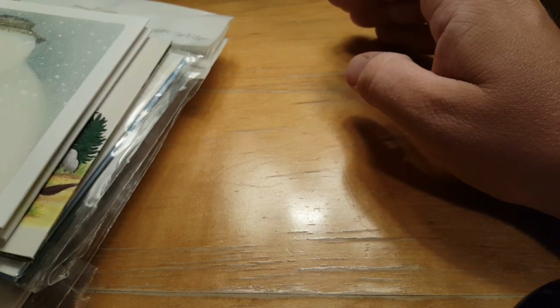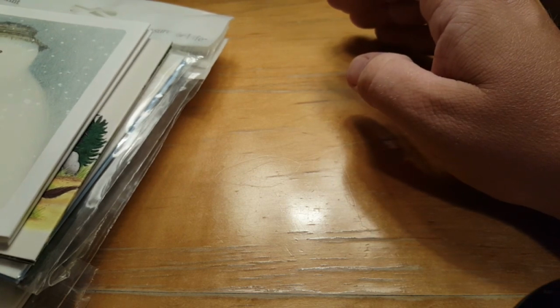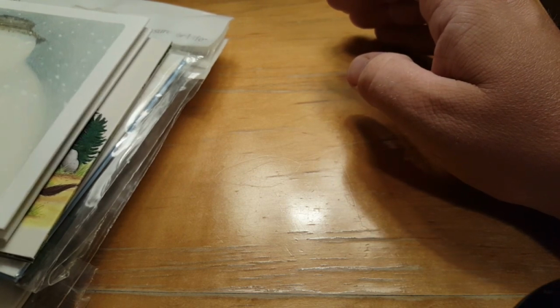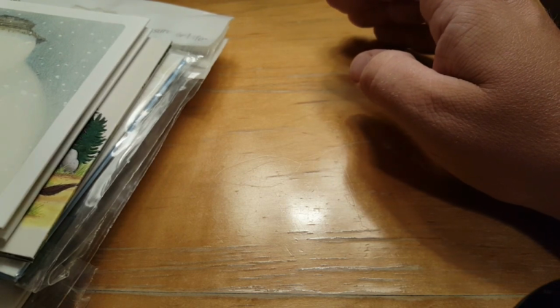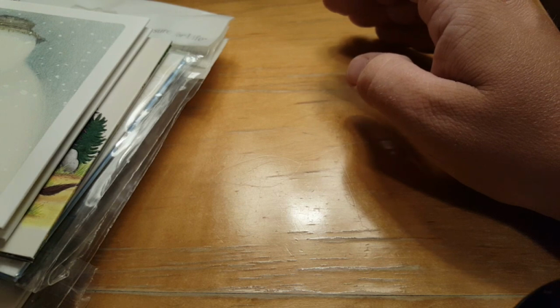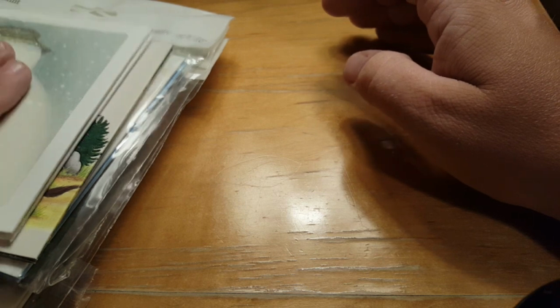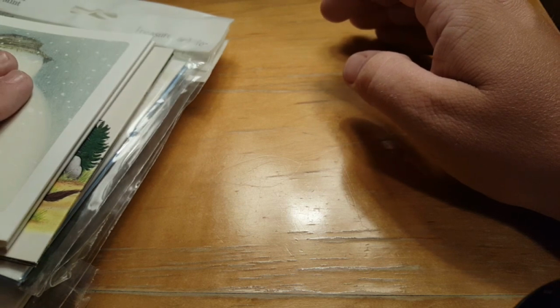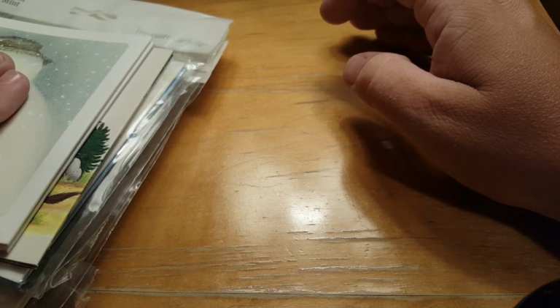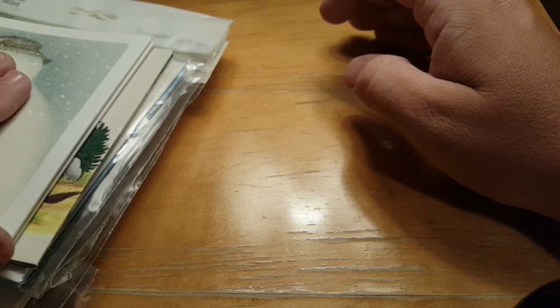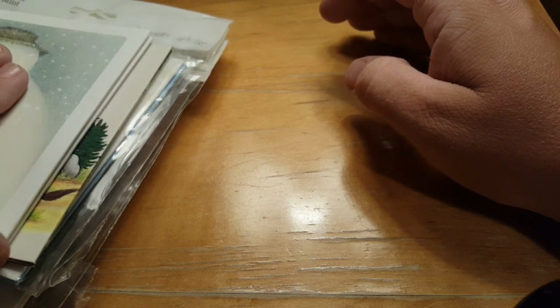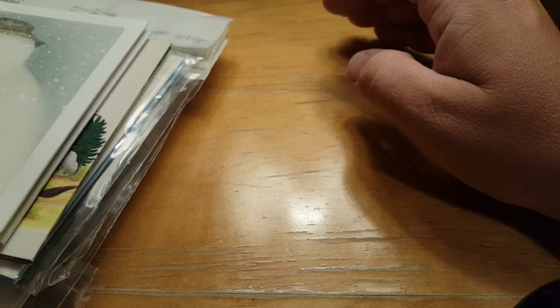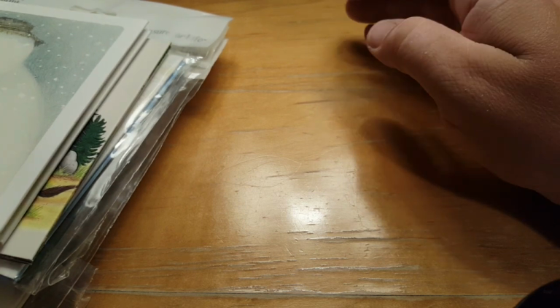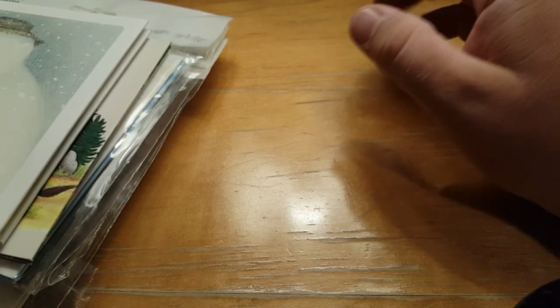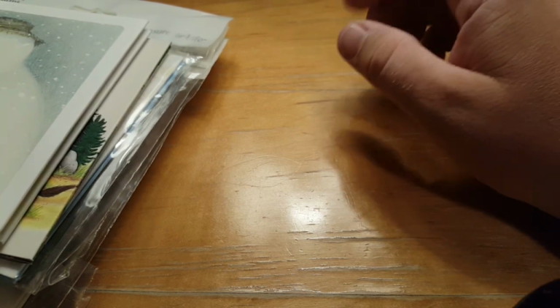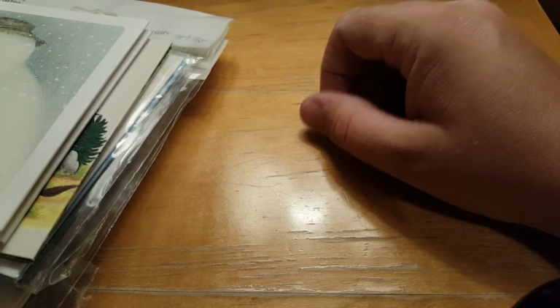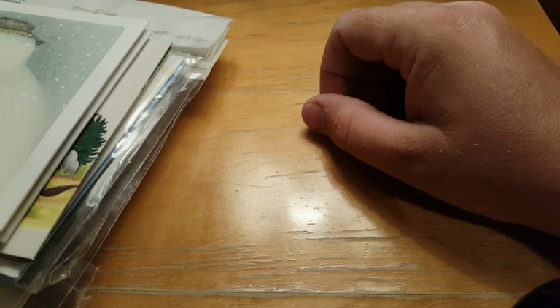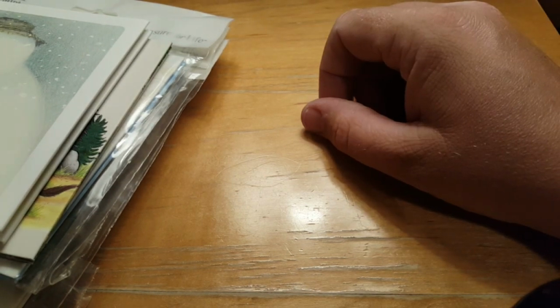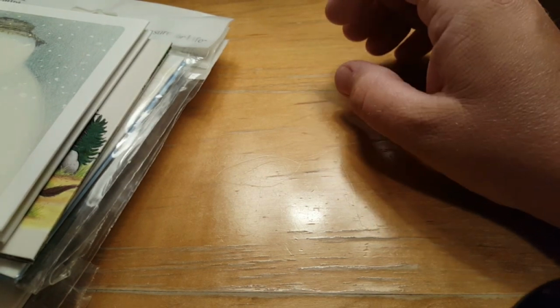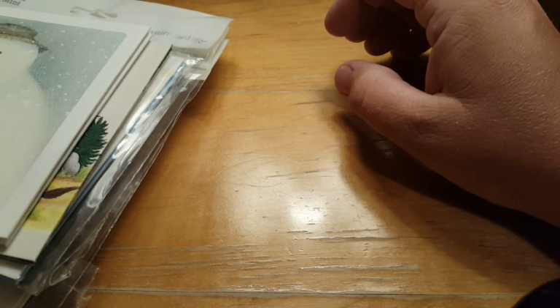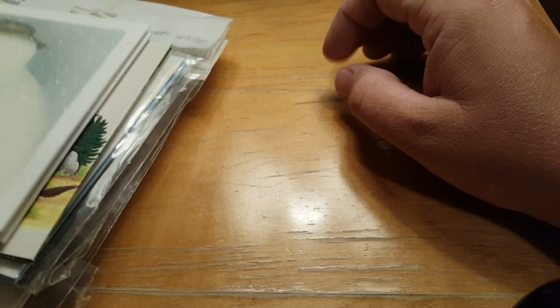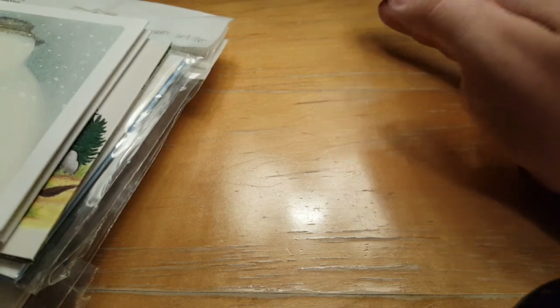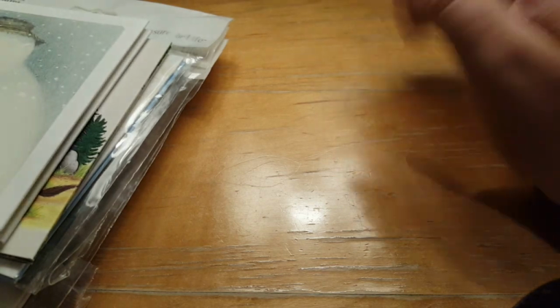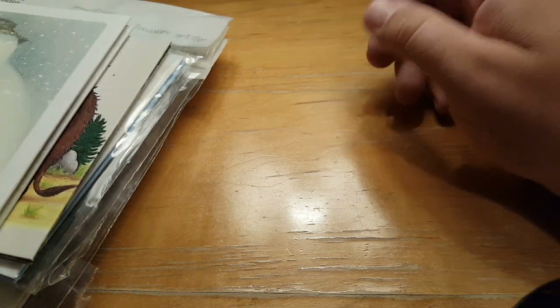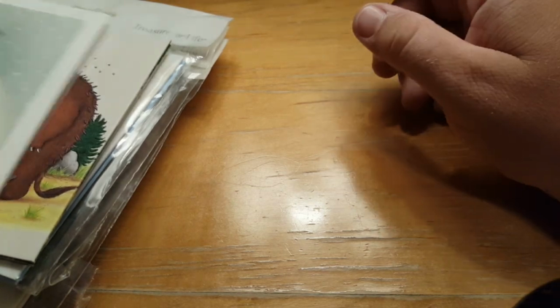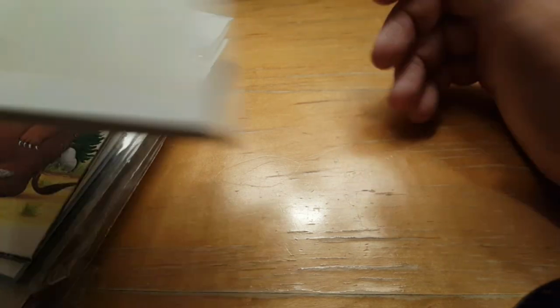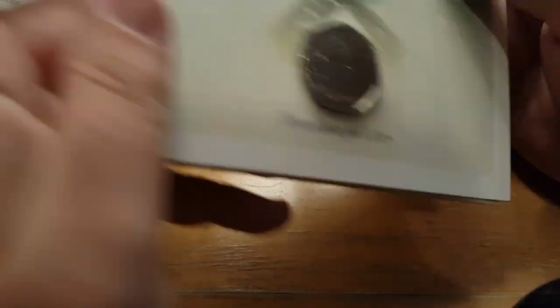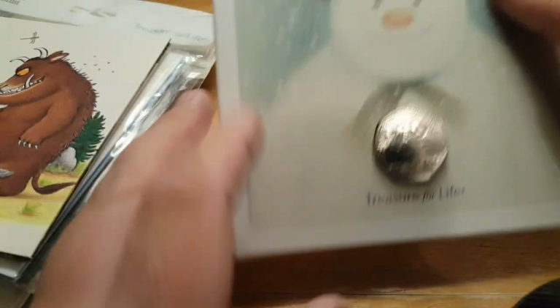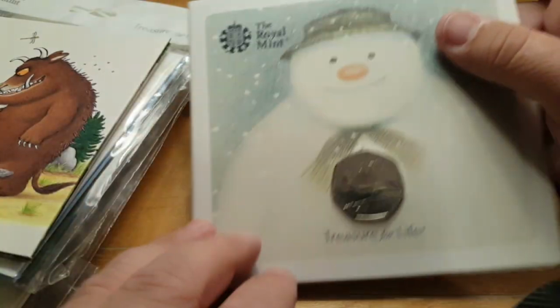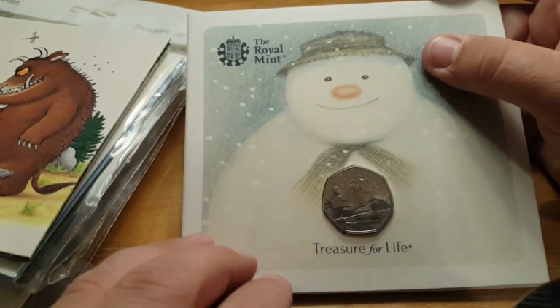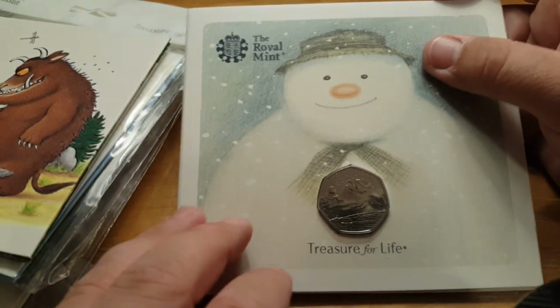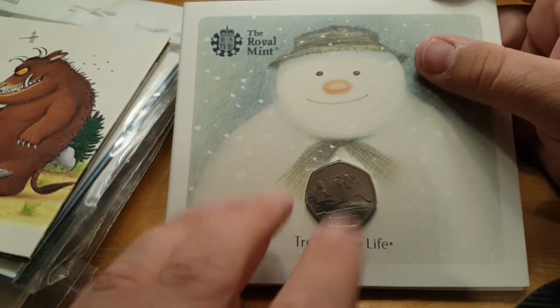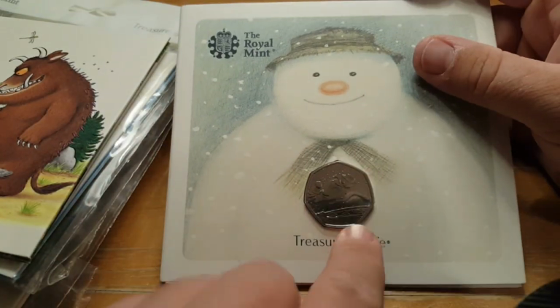So let's crack on with this video. It's going to be a little bit different today — I've got some bulk packs here from my collection and I'm going to try and tell you a little bit of the story behind each one. The first one I ever got was this